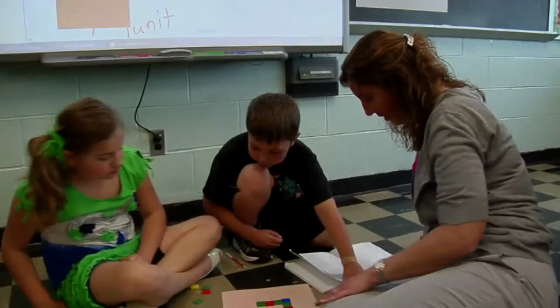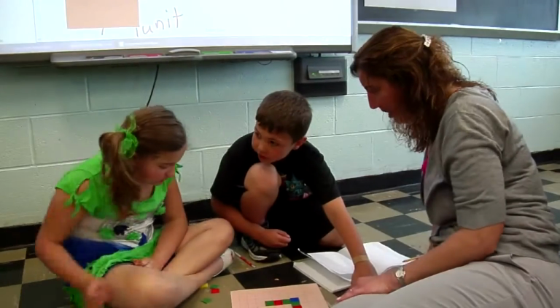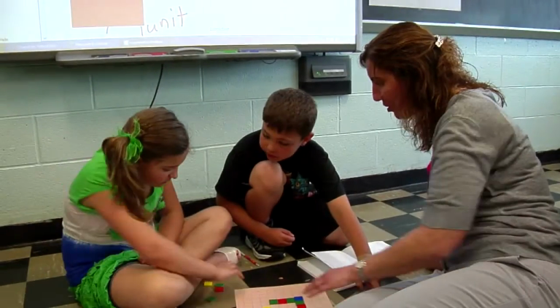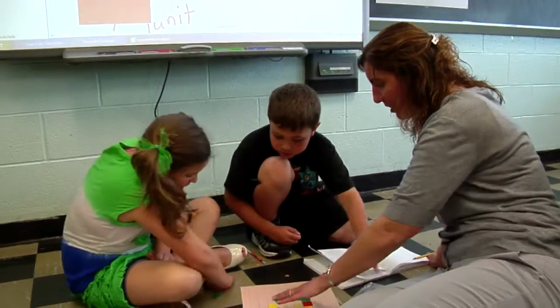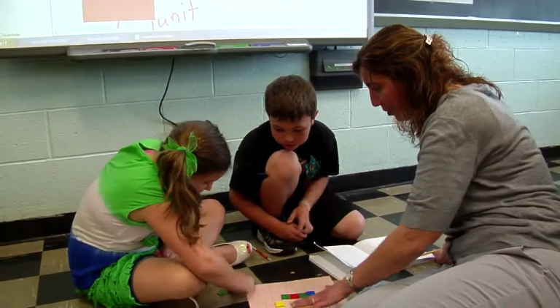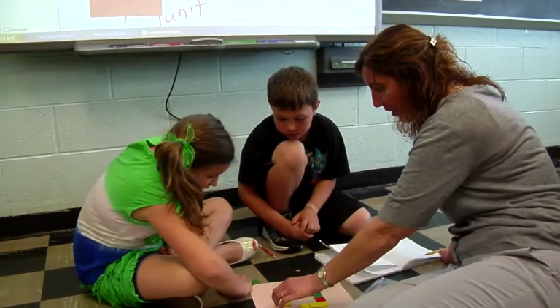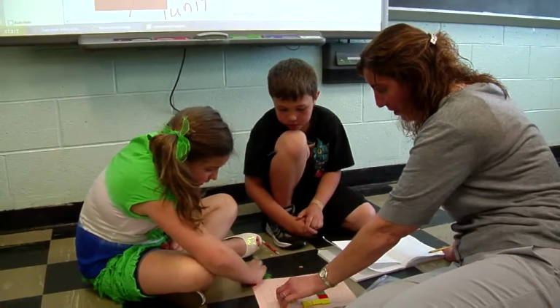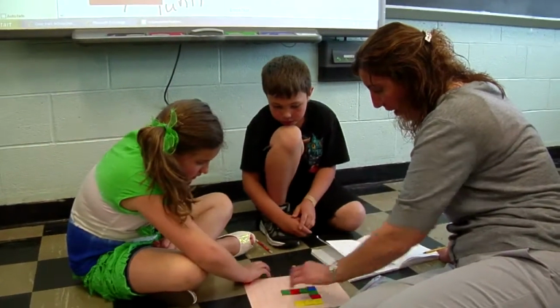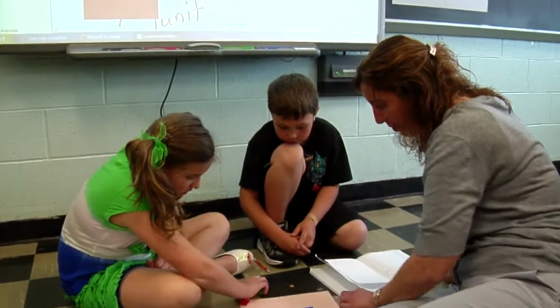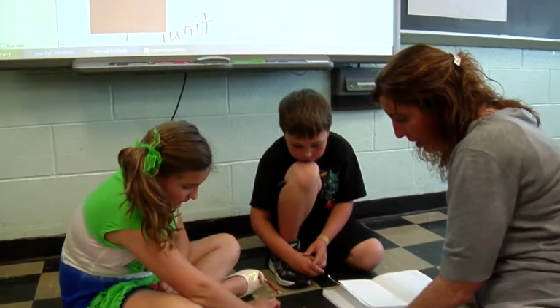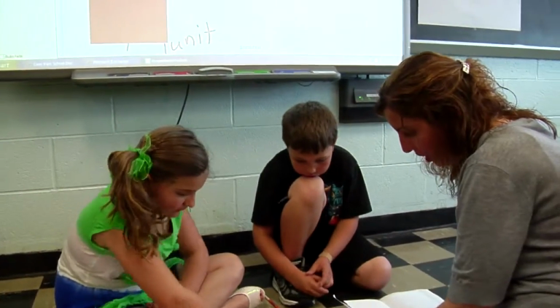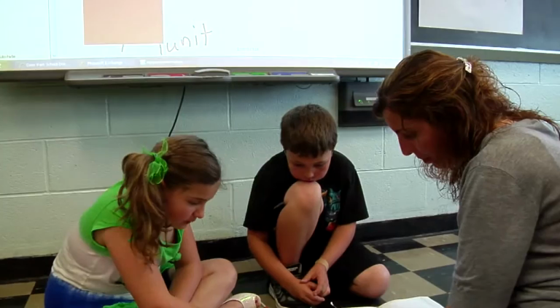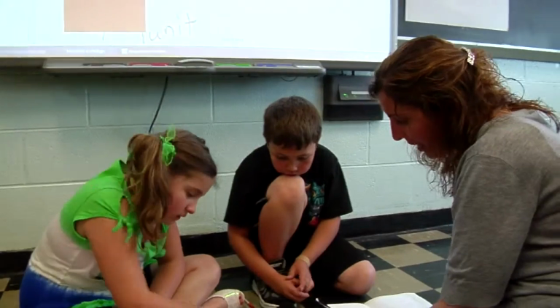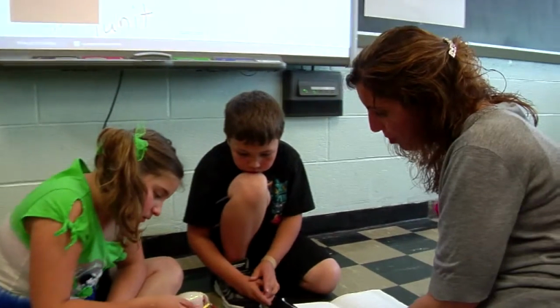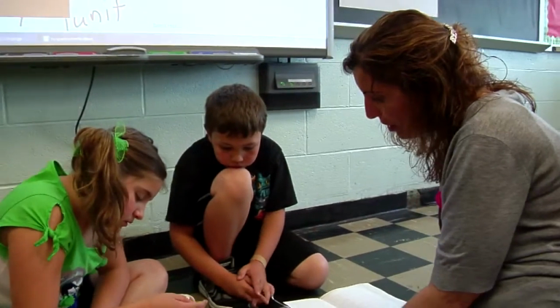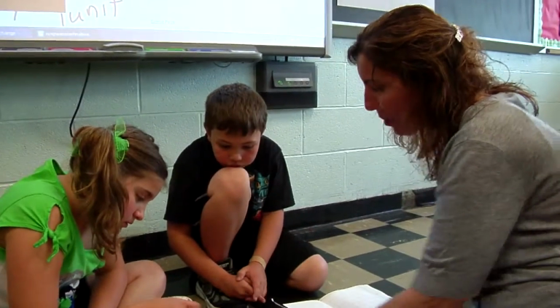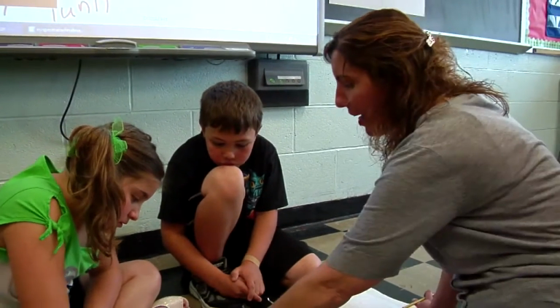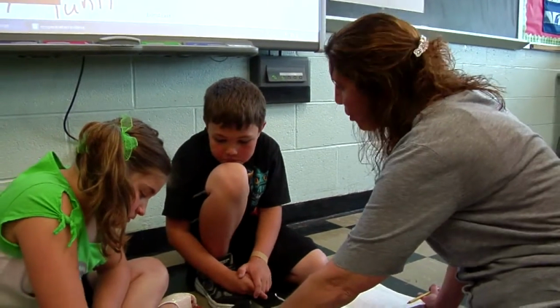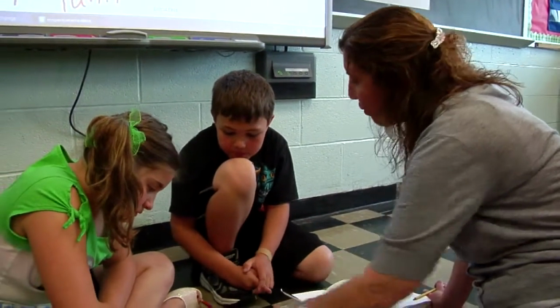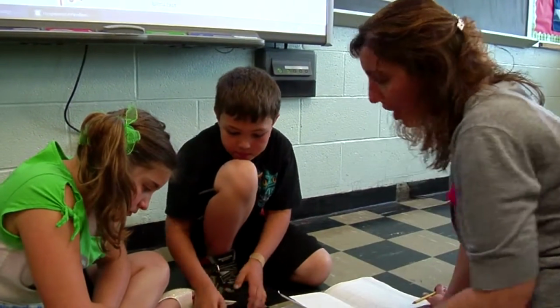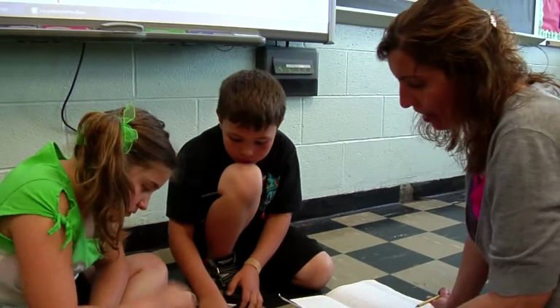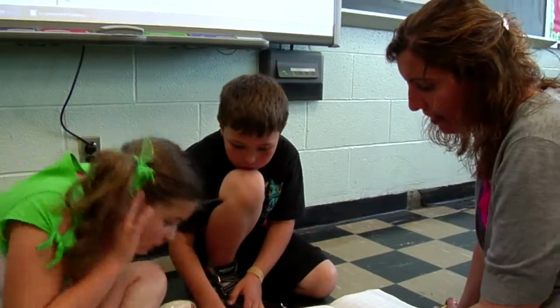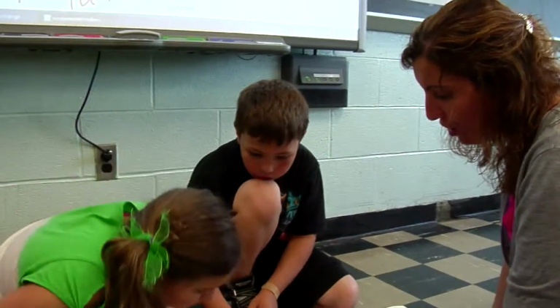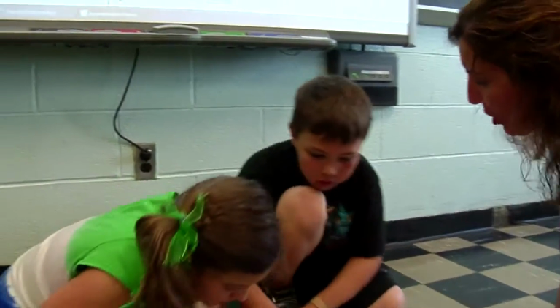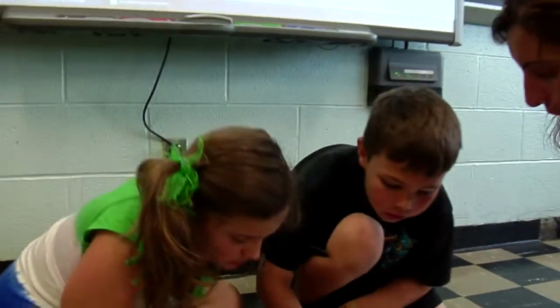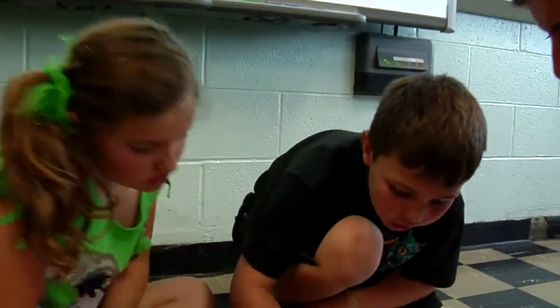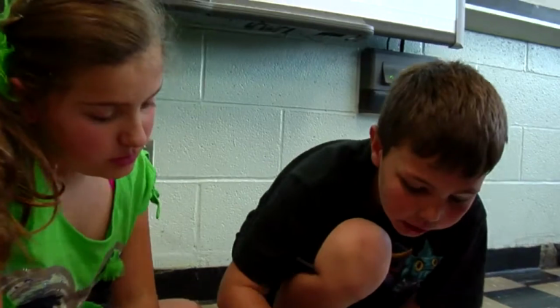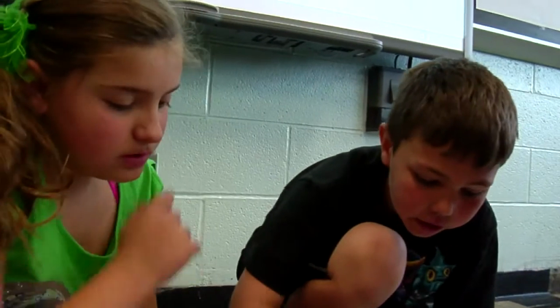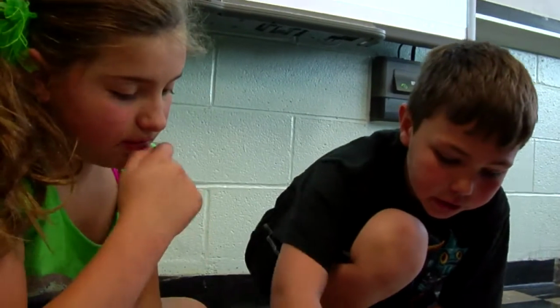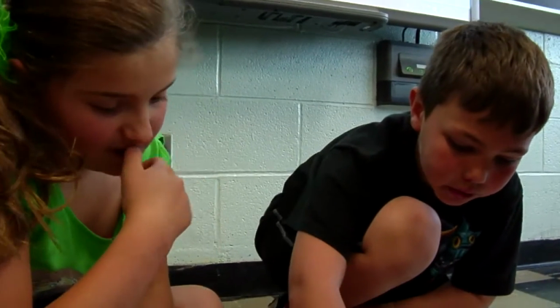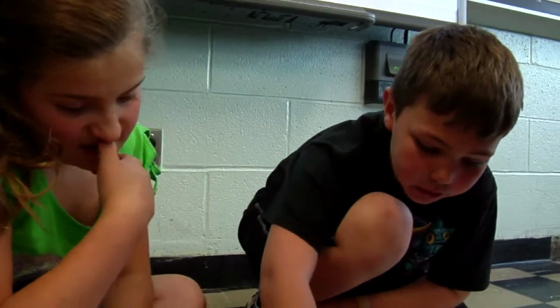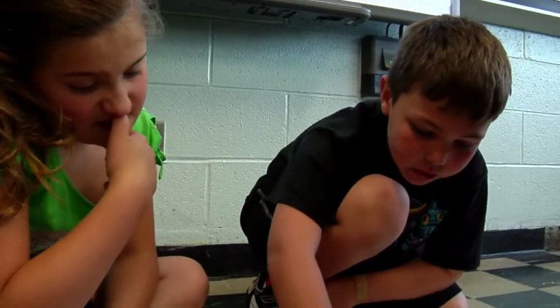Okay, Sam and Chris, let's see where we're at. Count your perimeter — tell me what we have so far. Count the edges for me. Who wants to count? Chris is going to count? Okay, you want to use your finger to point. Go ahead.